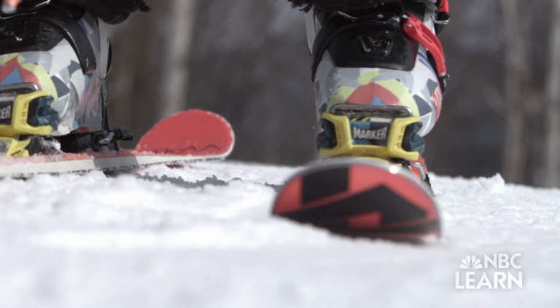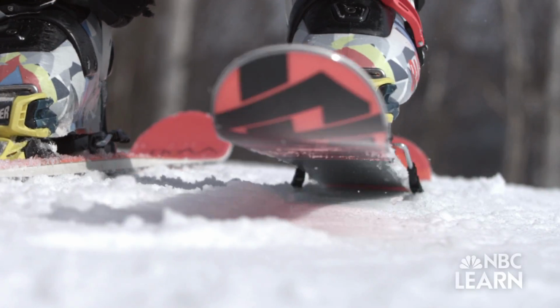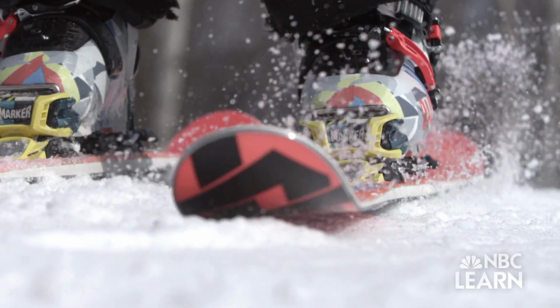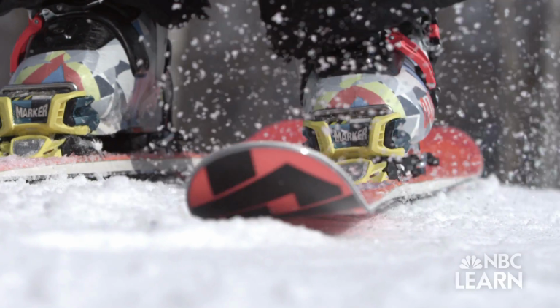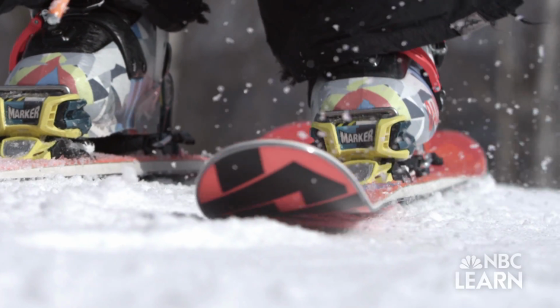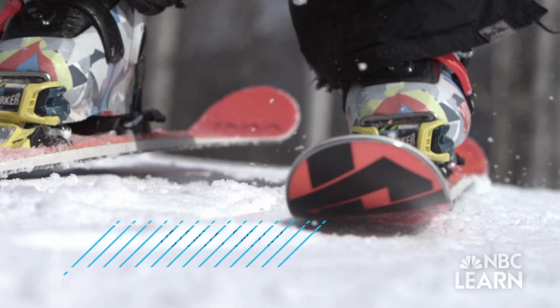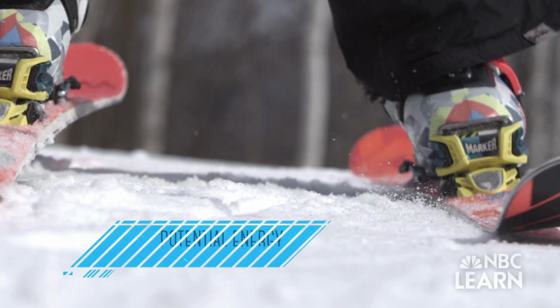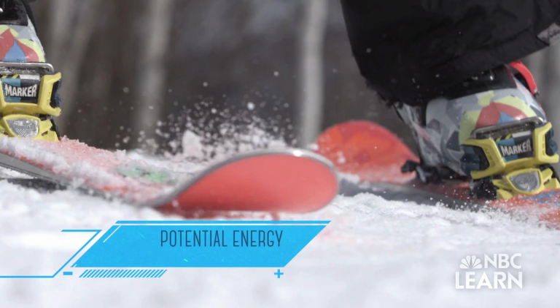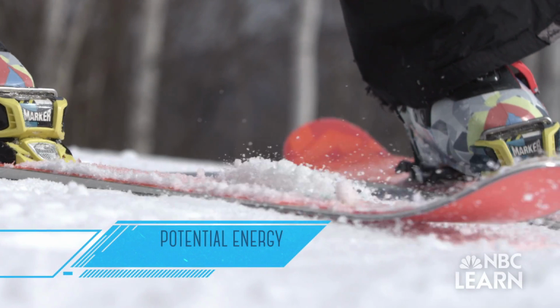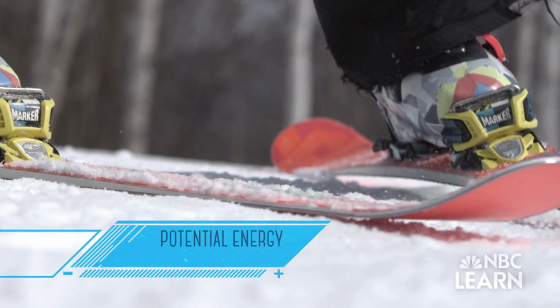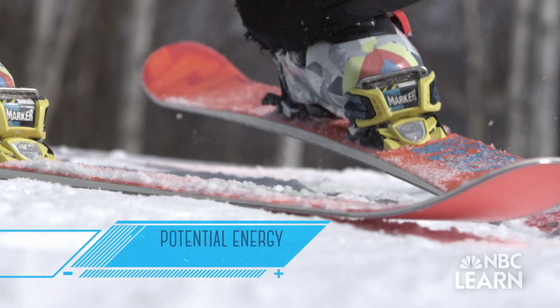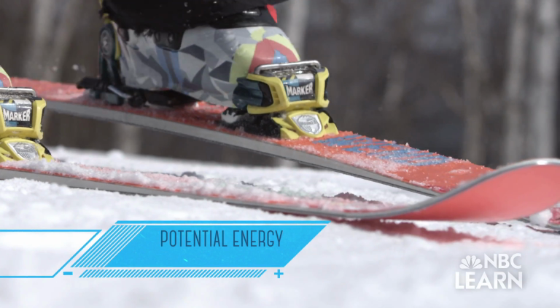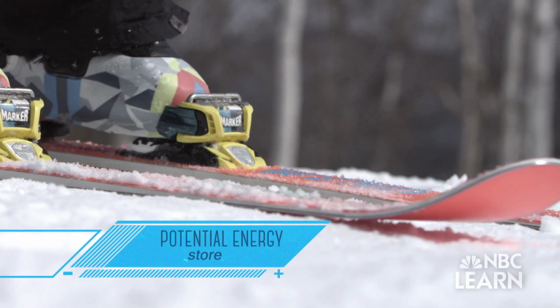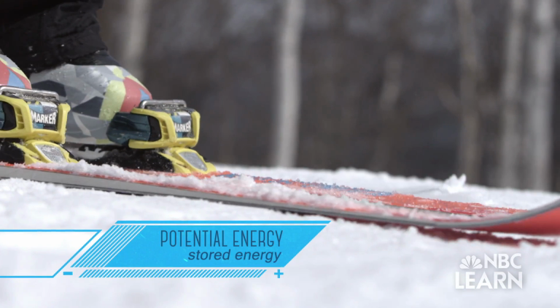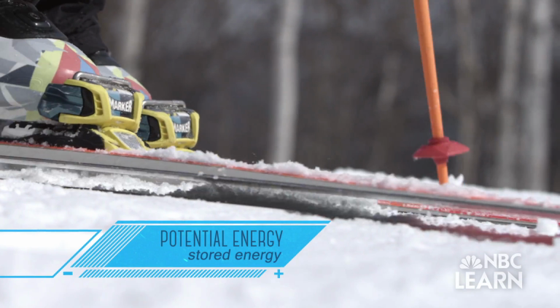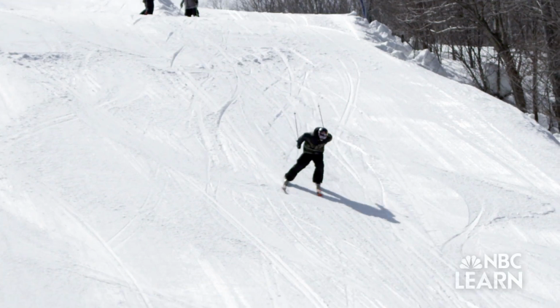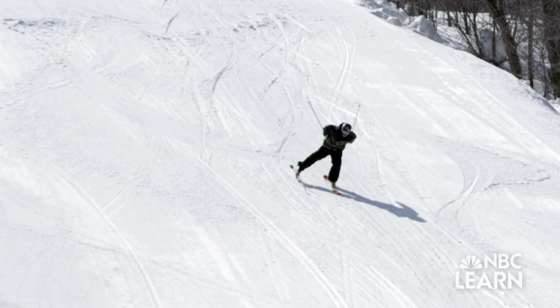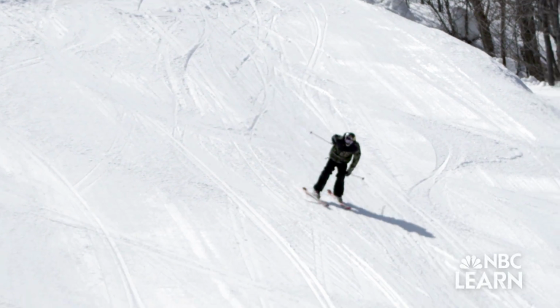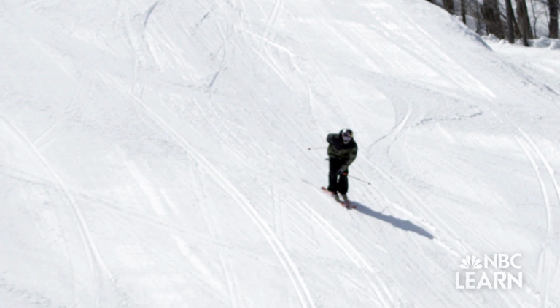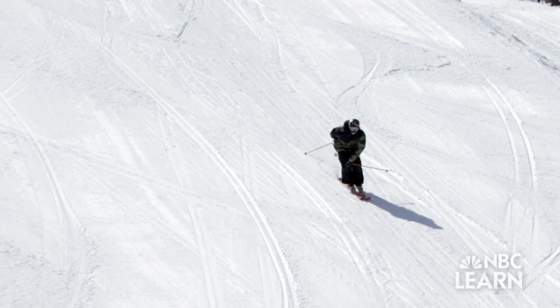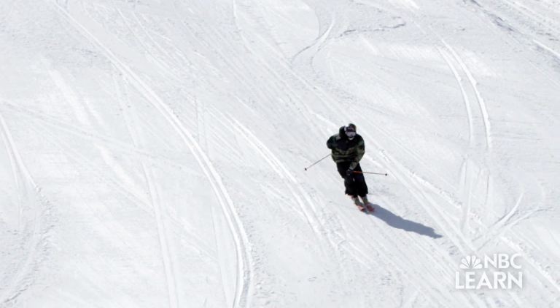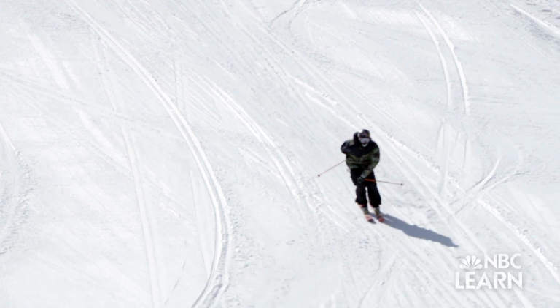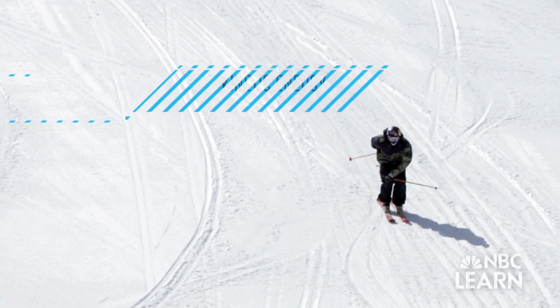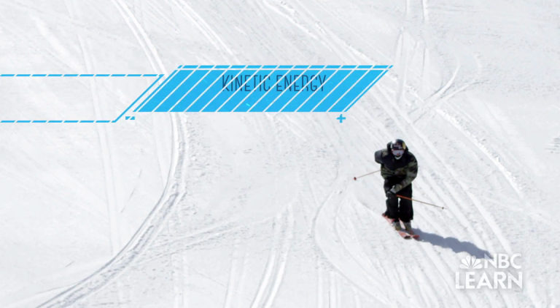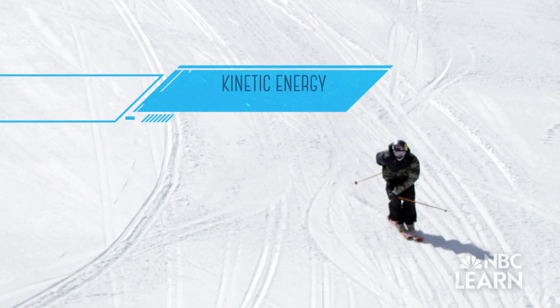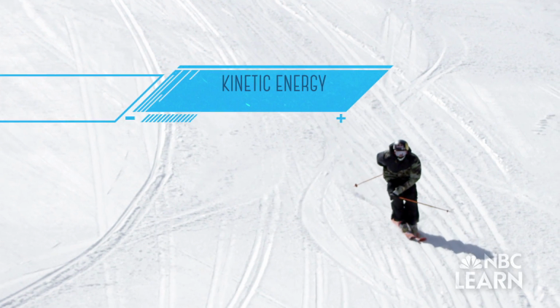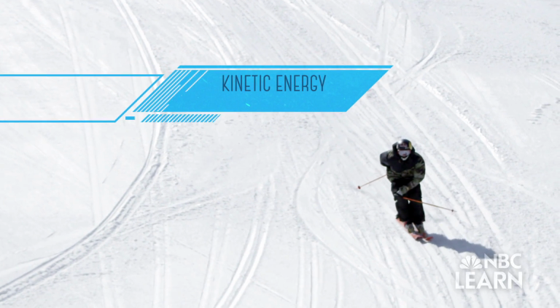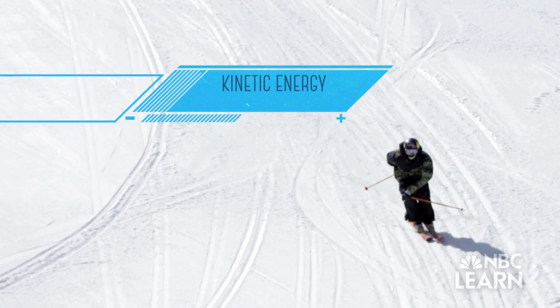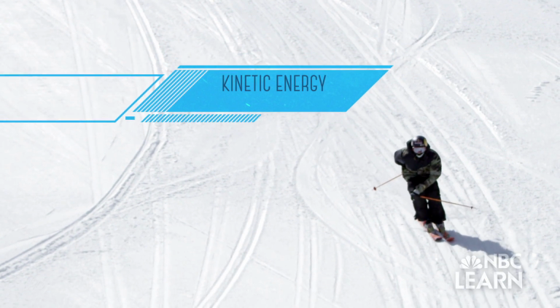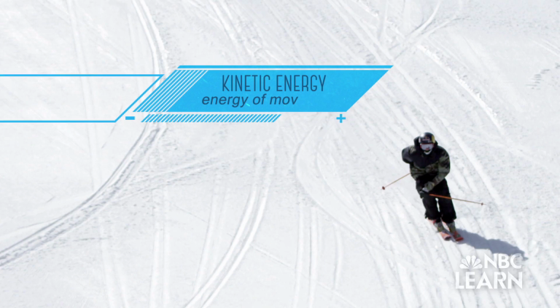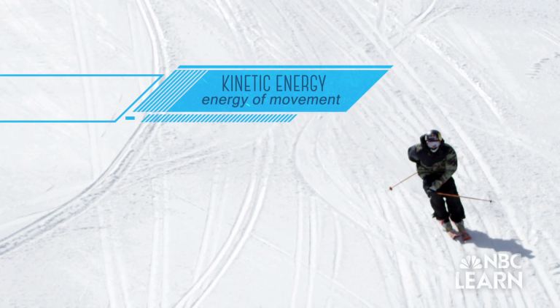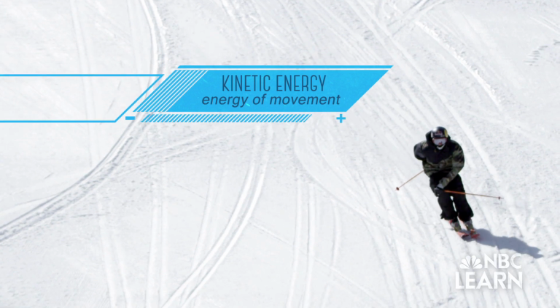Before pushing off at the top of his run, Goepper is loaded with potential energy, or stored energy. As he skis down the course, that energy is mostly converted into kinetic energy — the energy of movement.